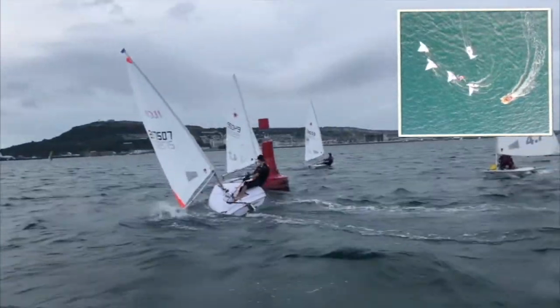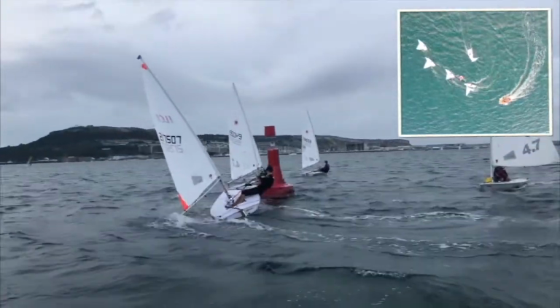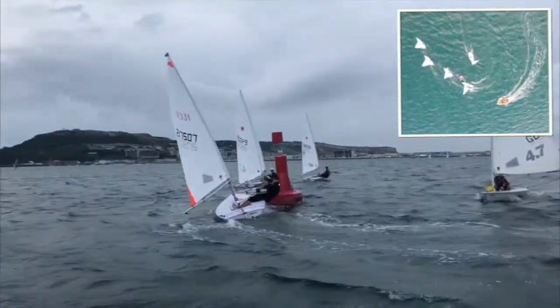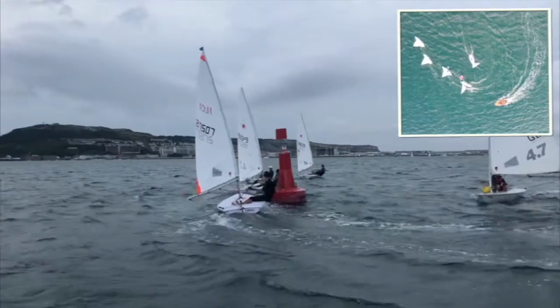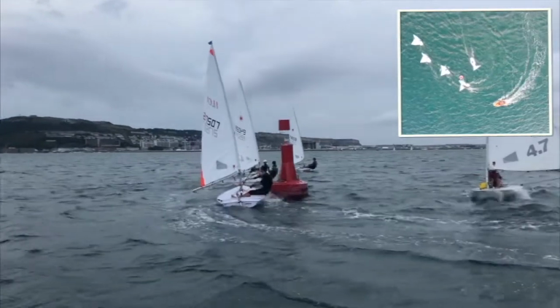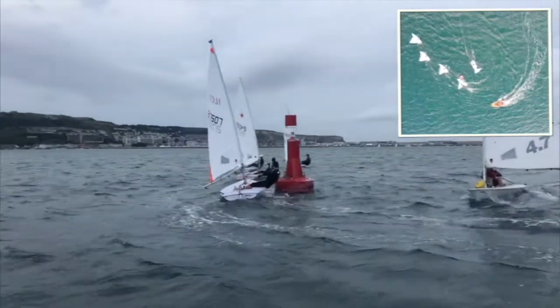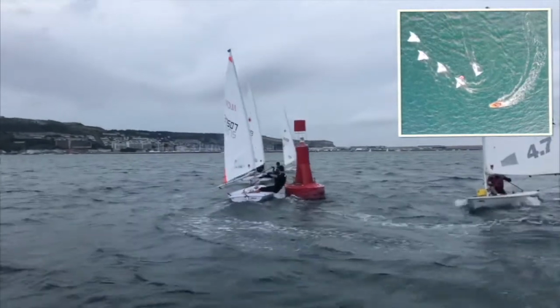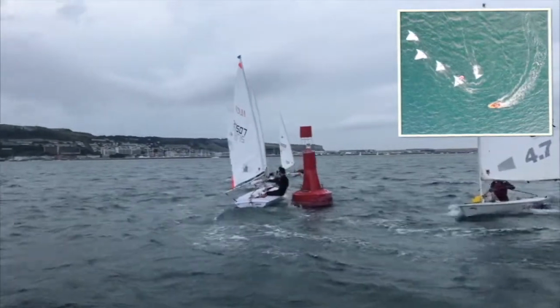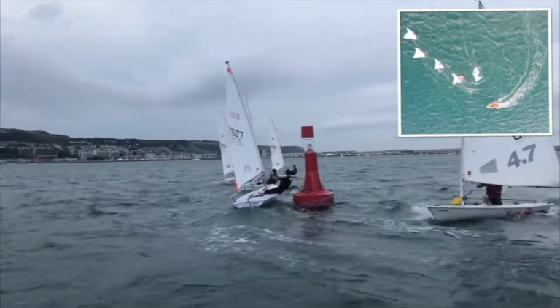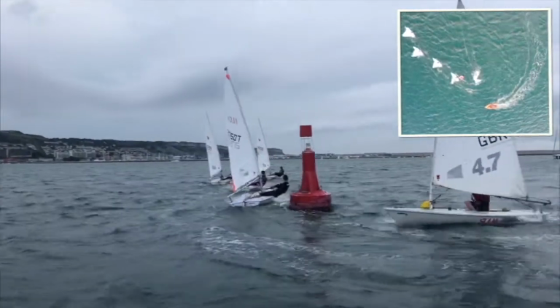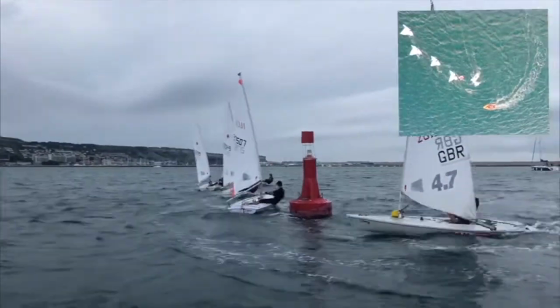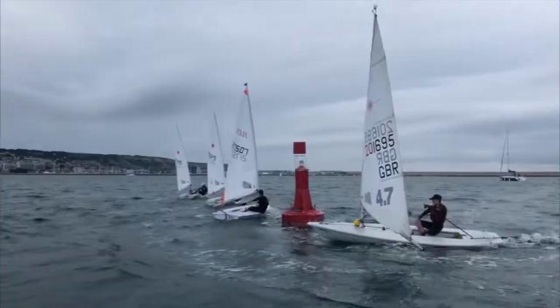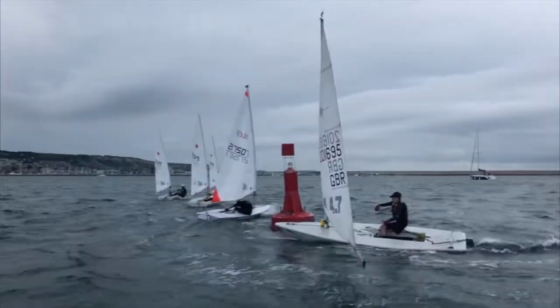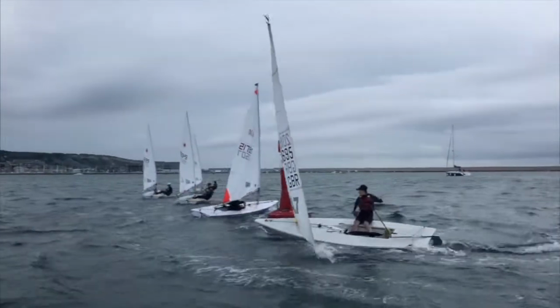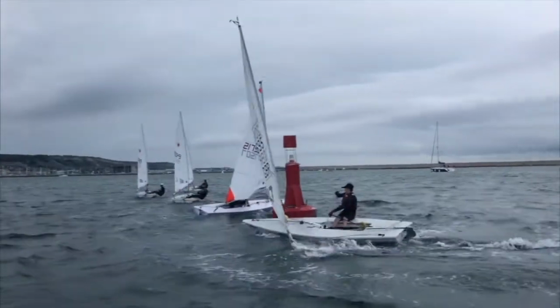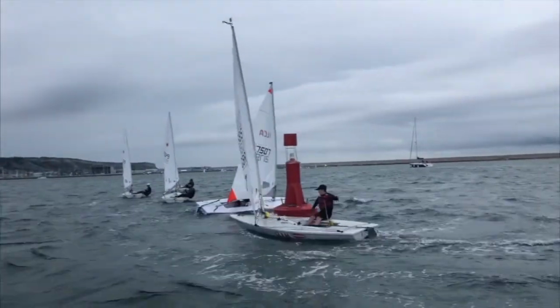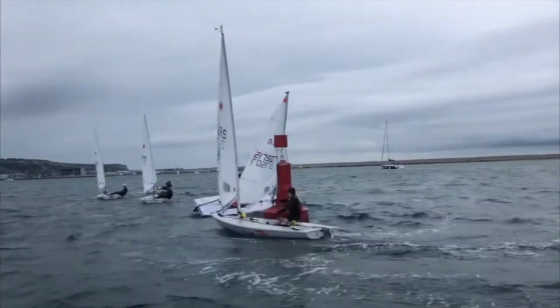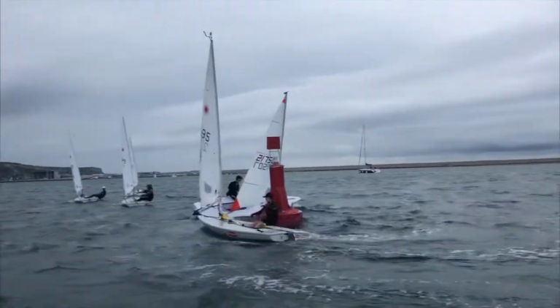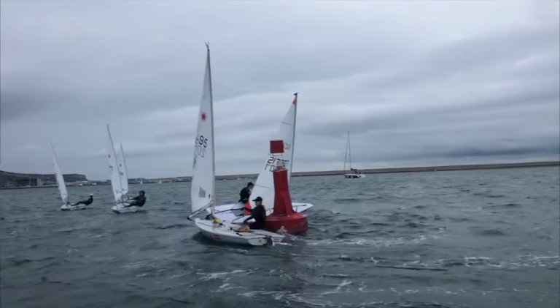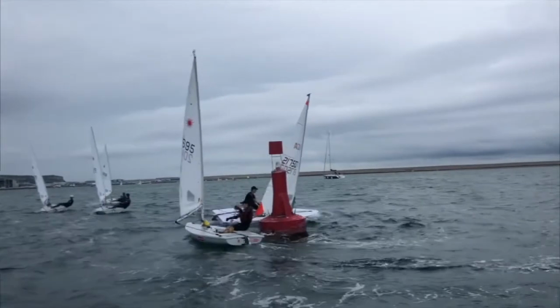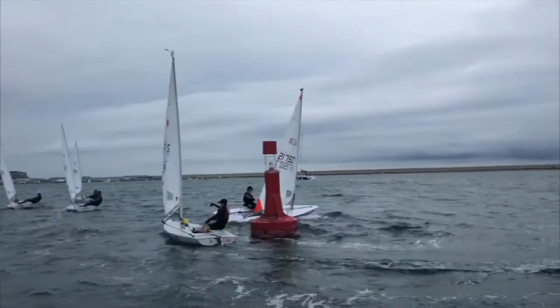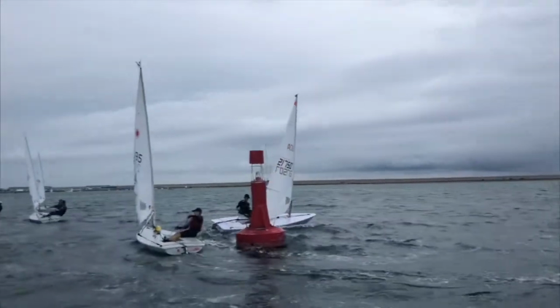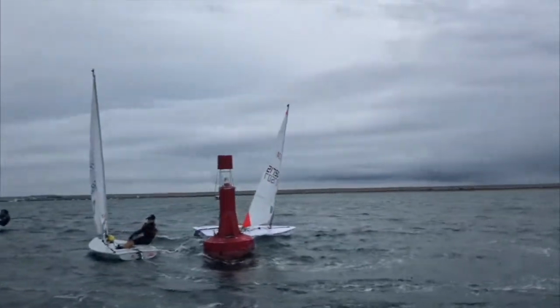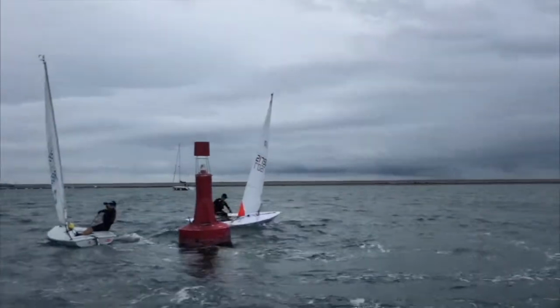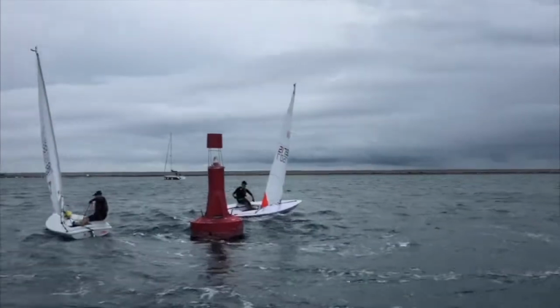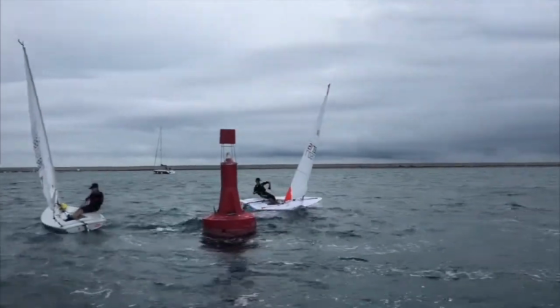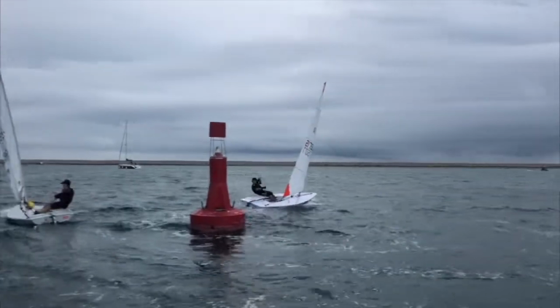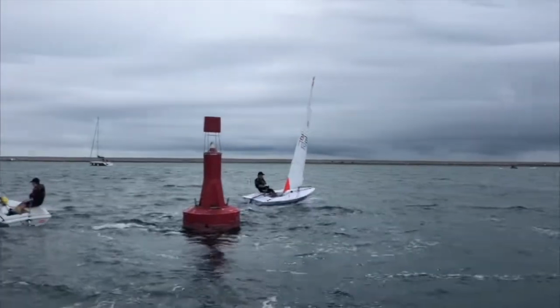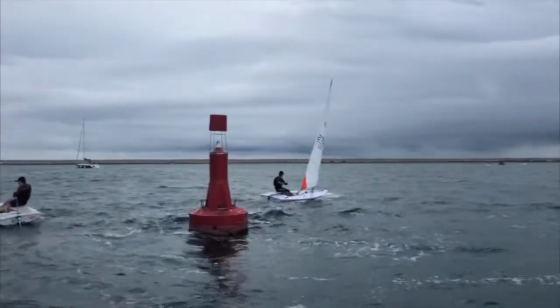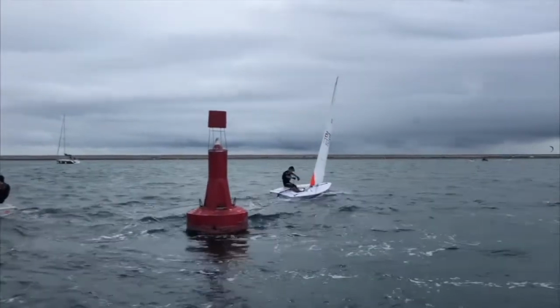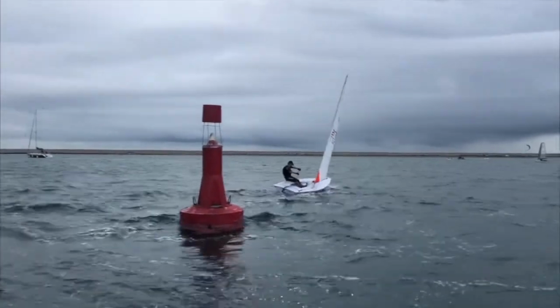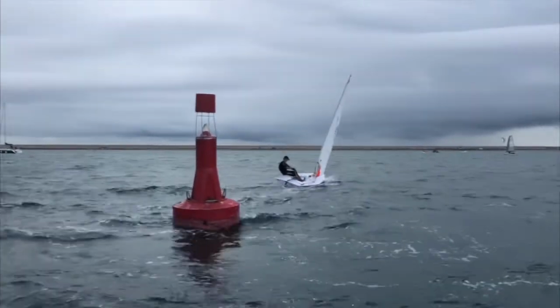We can already see here that if the plane's out of this leeward mark we tack there — why? Why did we tack straight after that point? I'm really interested to know the answer. I'm going to go and find out.